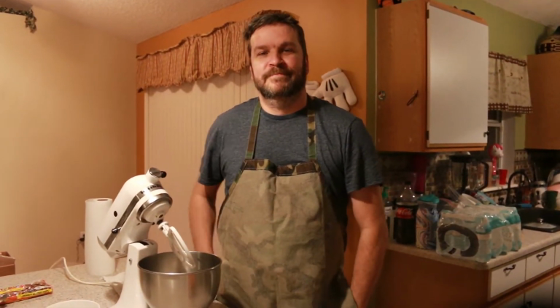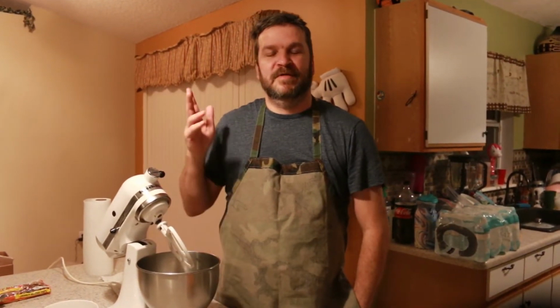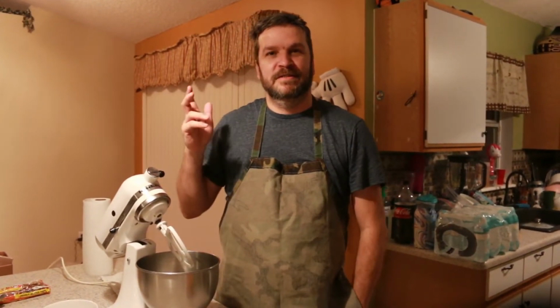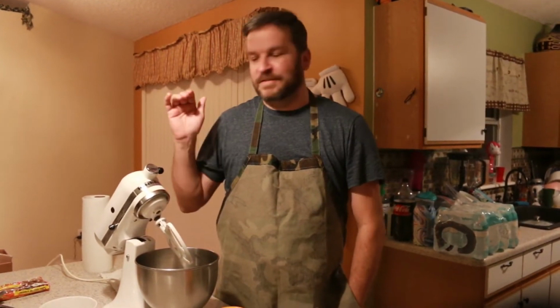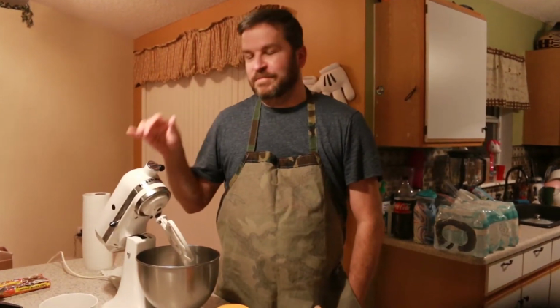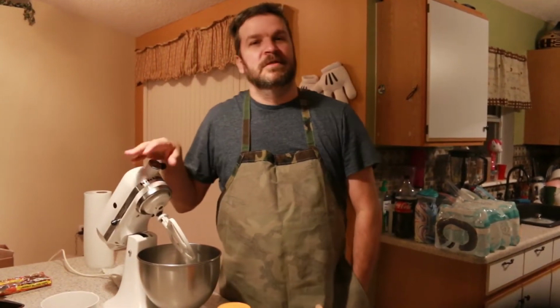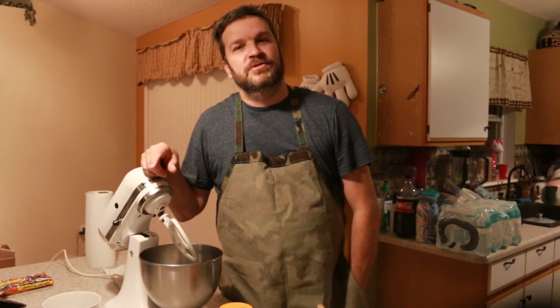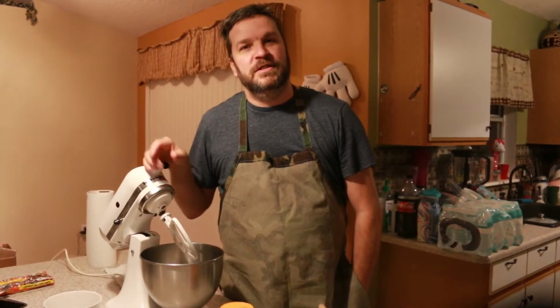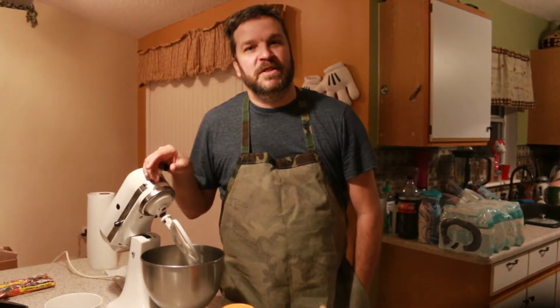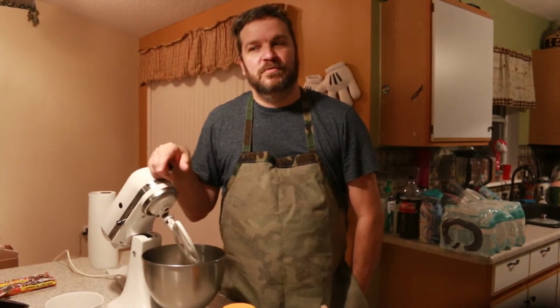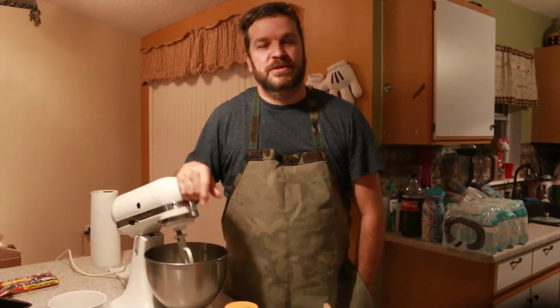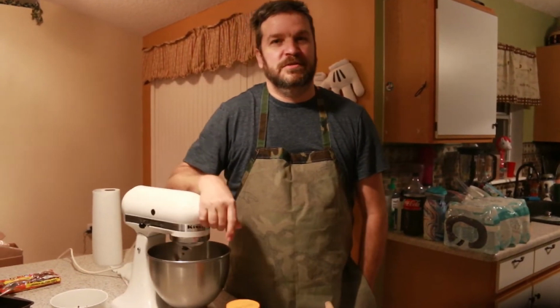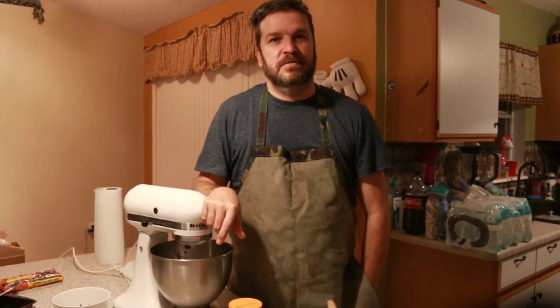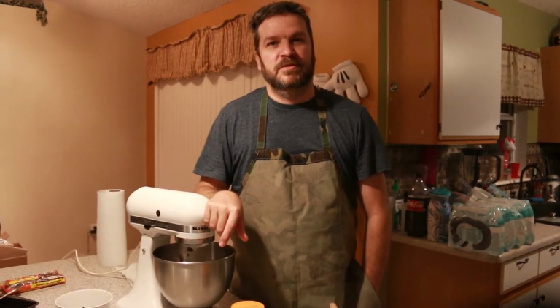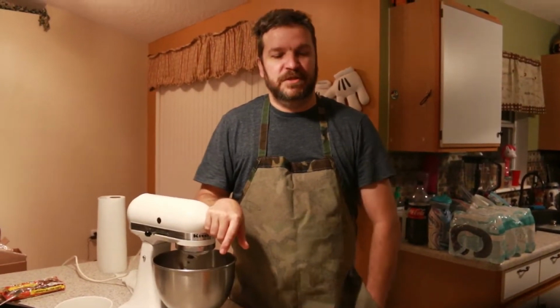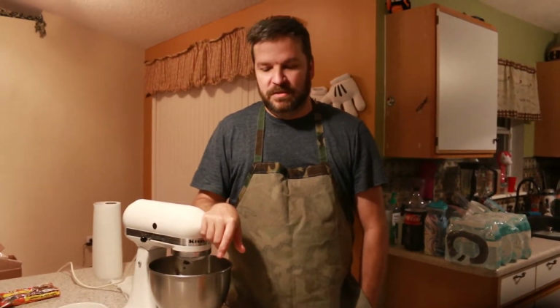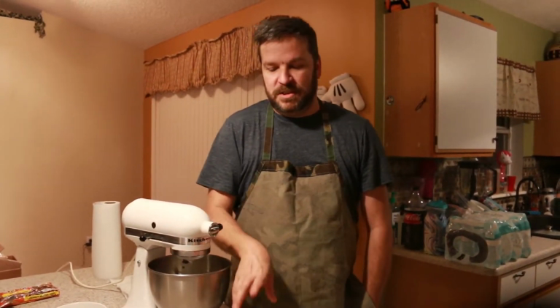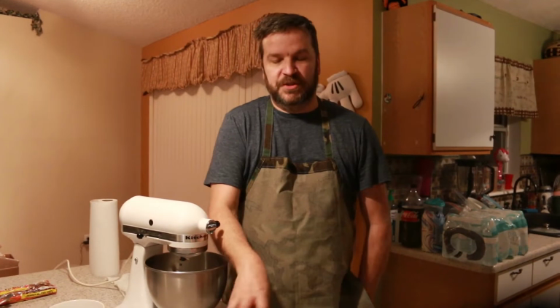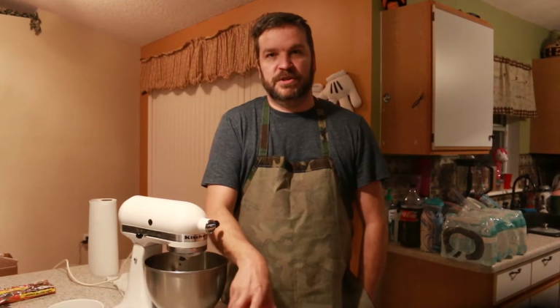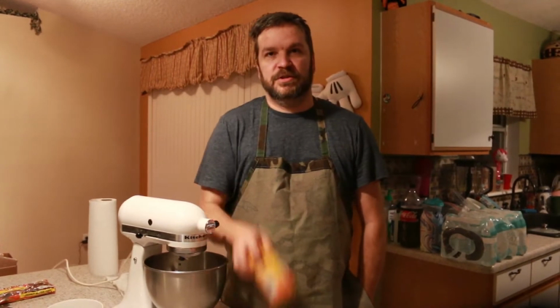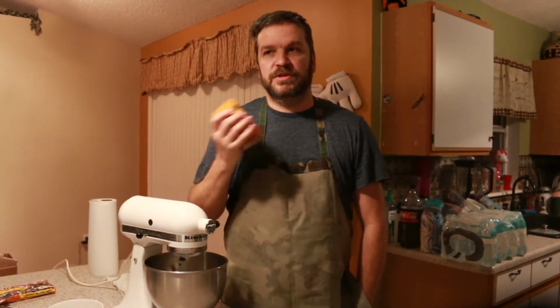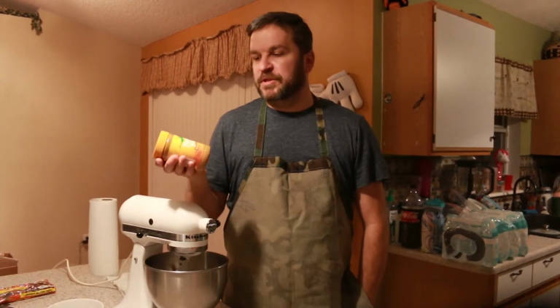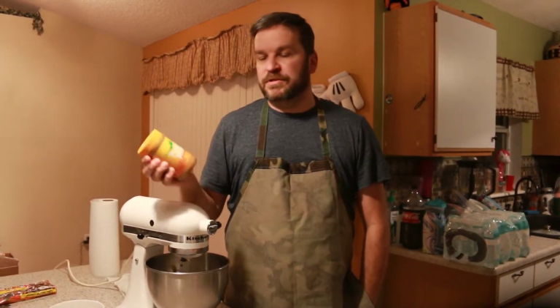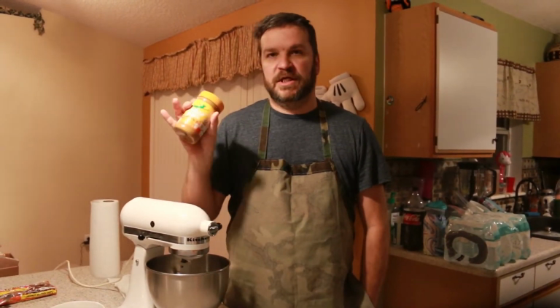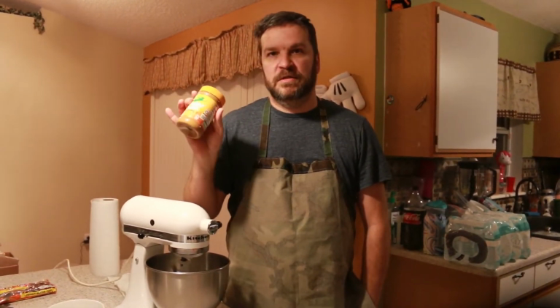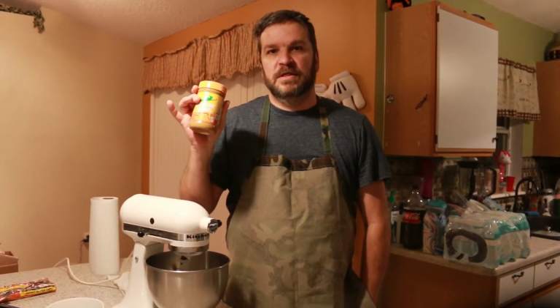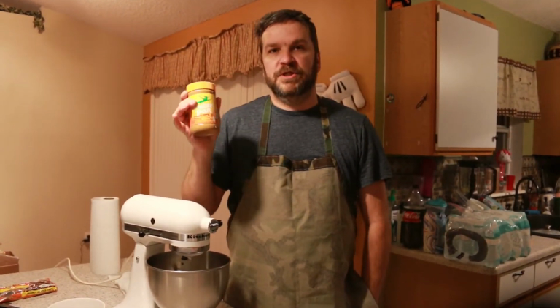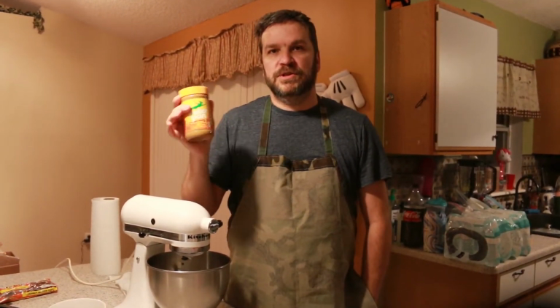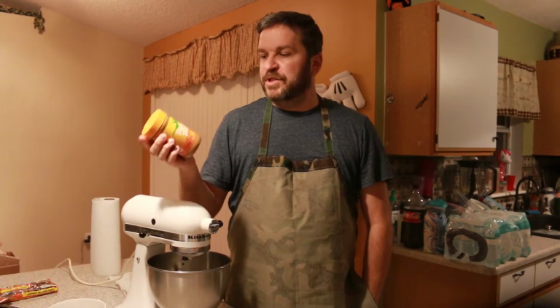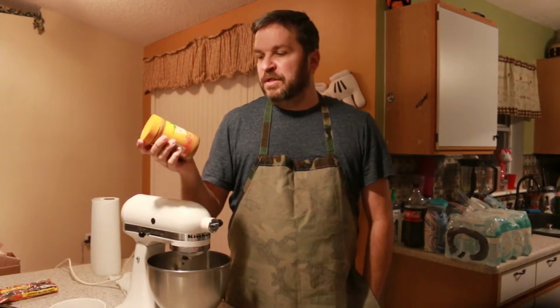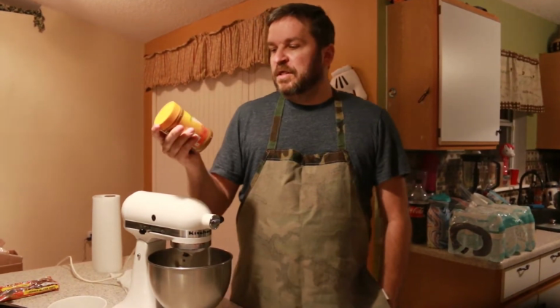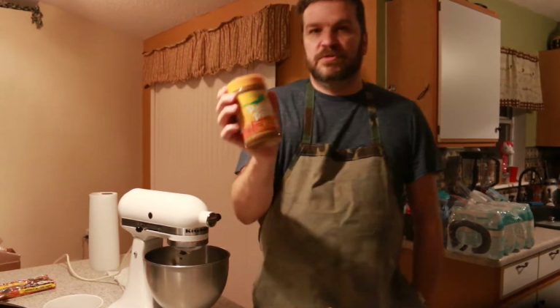Hey everybody, today I'm going to make an old southern style recipe and it's peanut butter cookies. You can use any peanut butter, but this is the kind that we use and it's honey roasted.